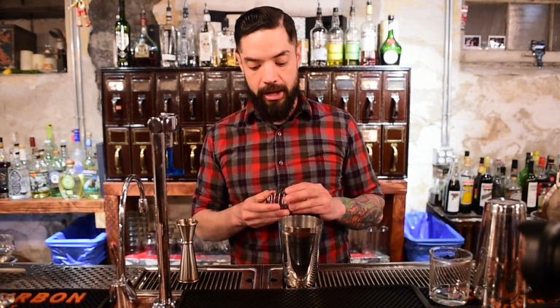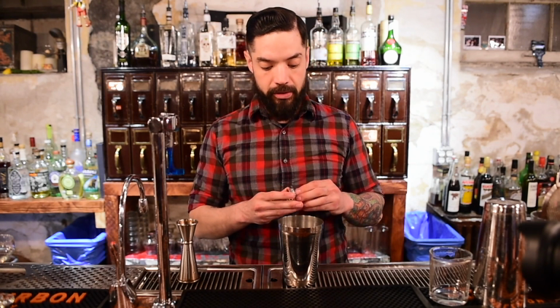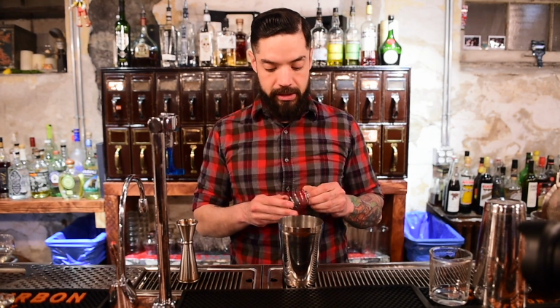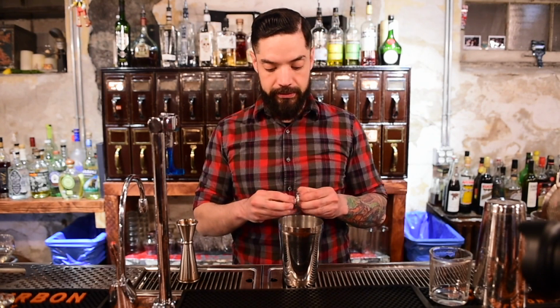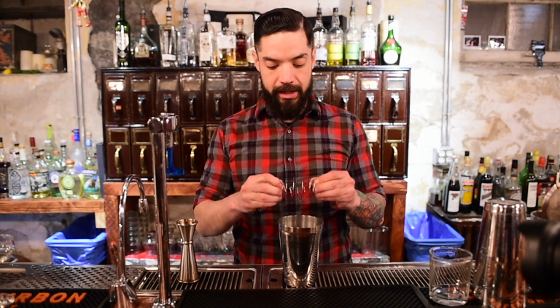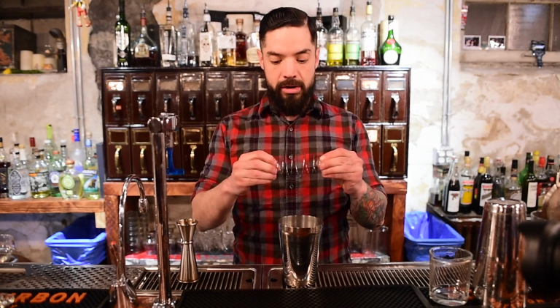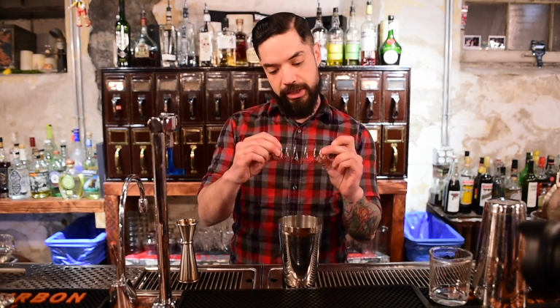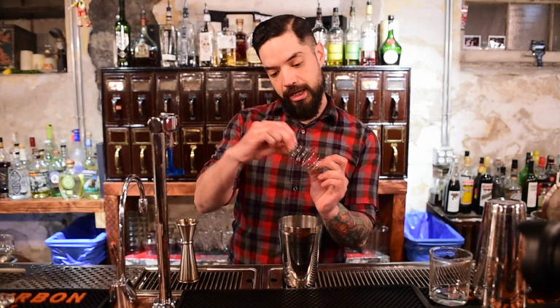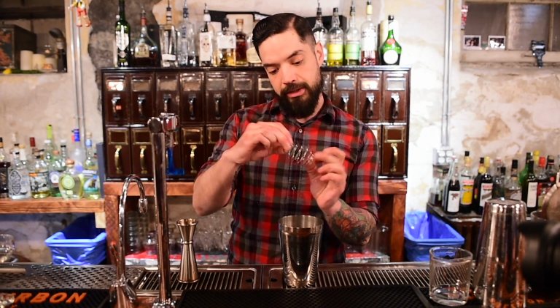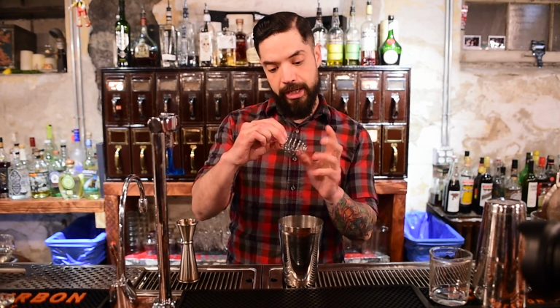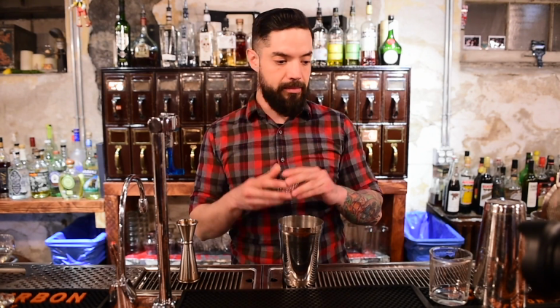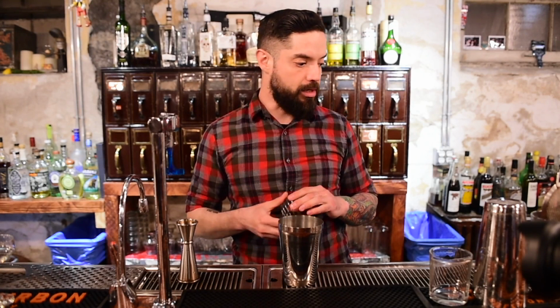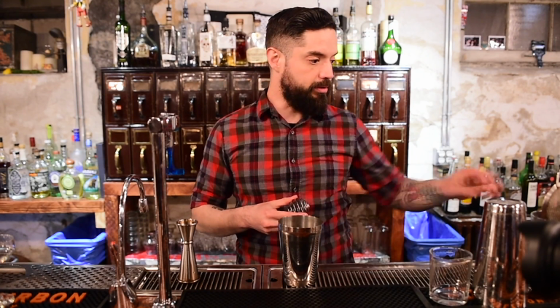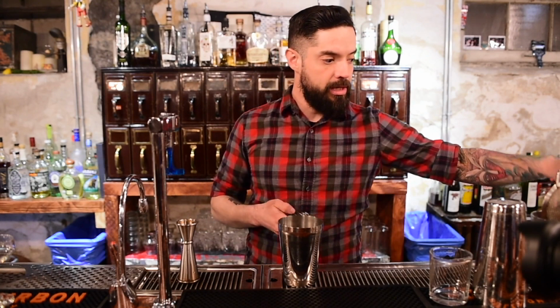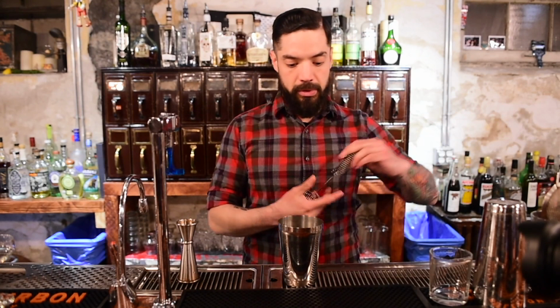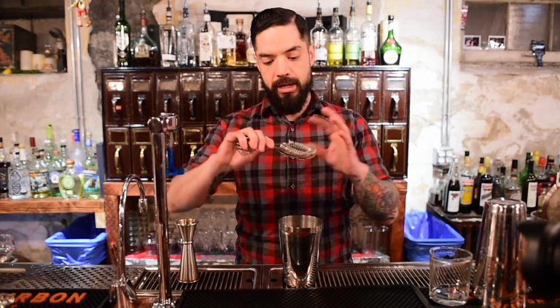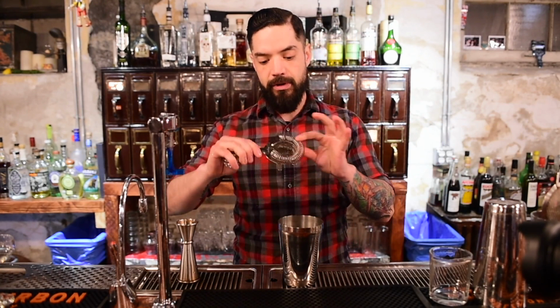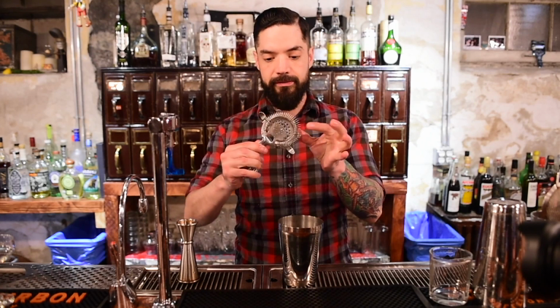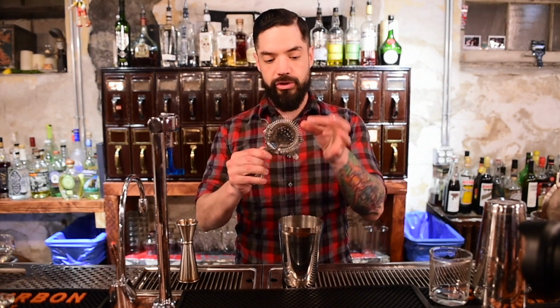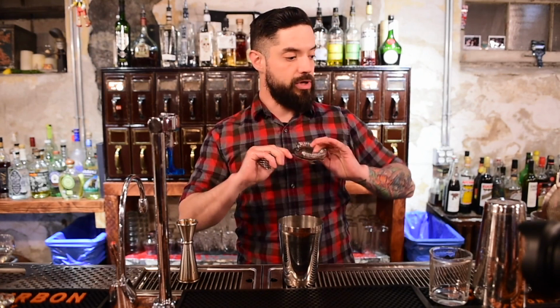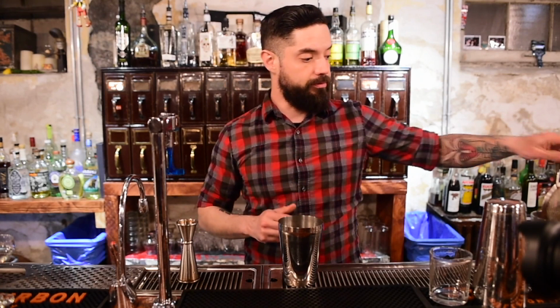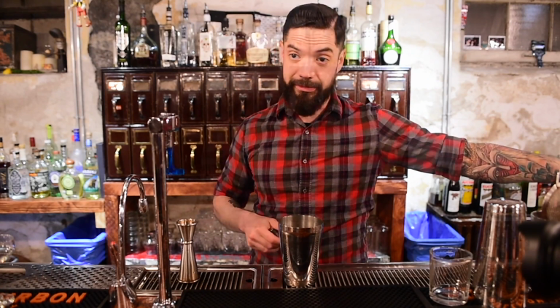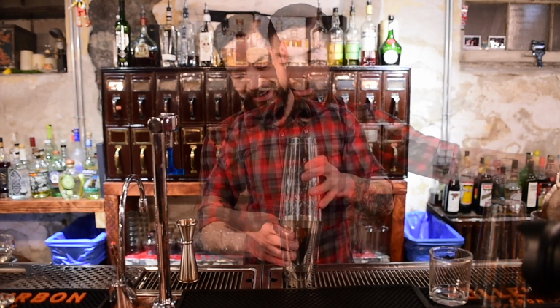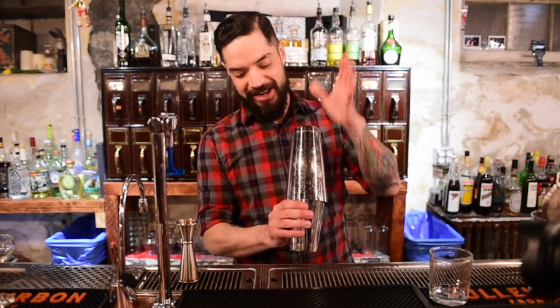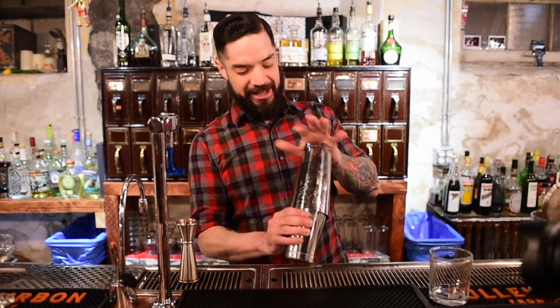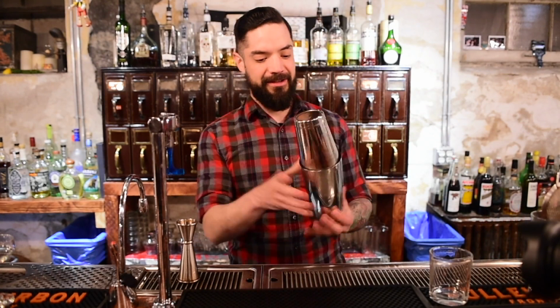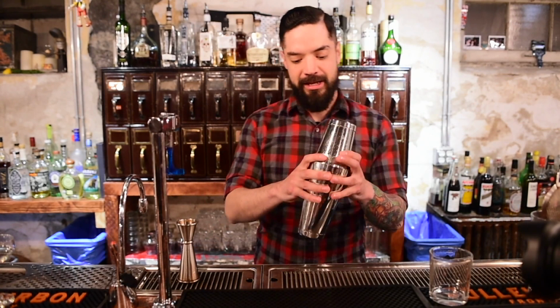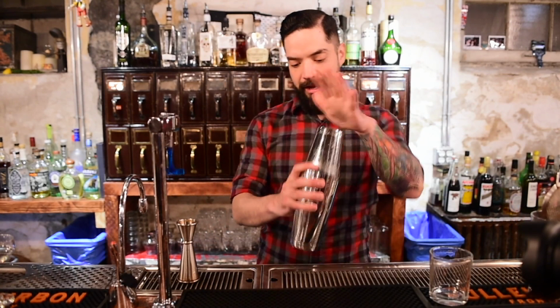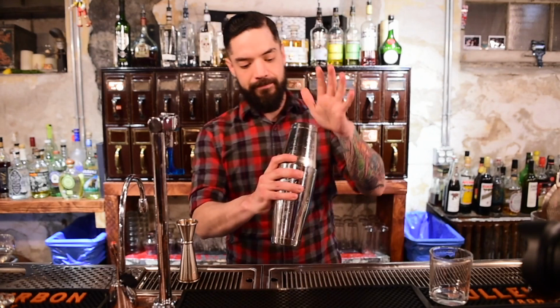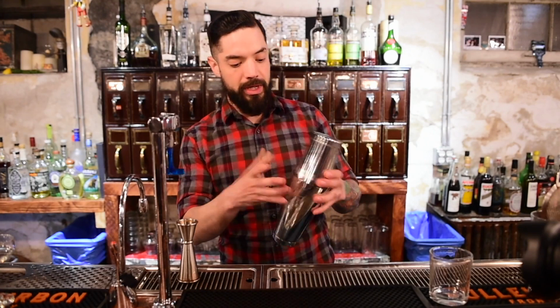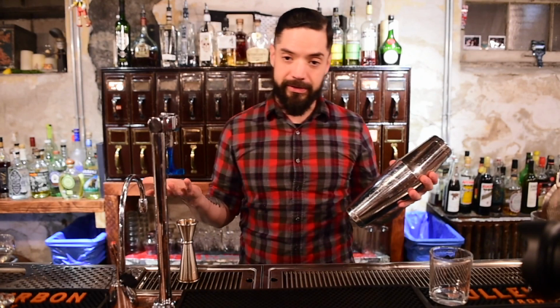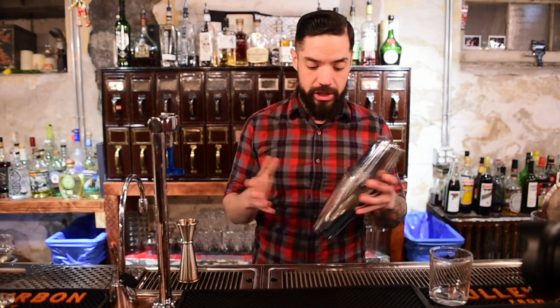I'm going to use a protein shake spring. You can also use the spring from one of your julep strainers if you prefer. I want to give this a good shake.